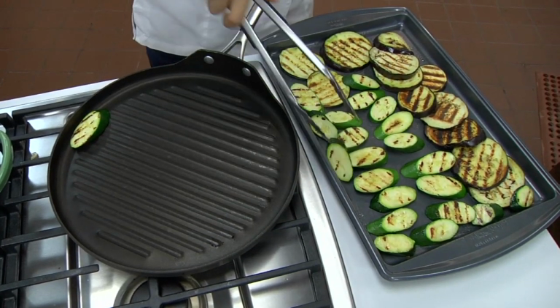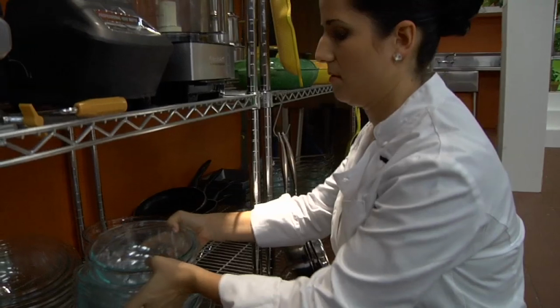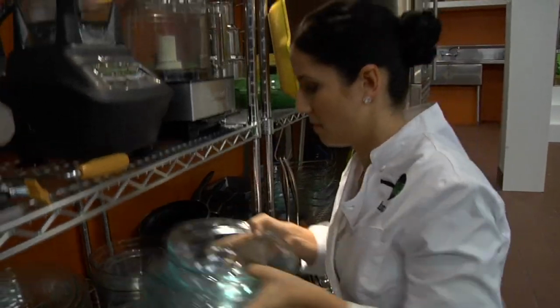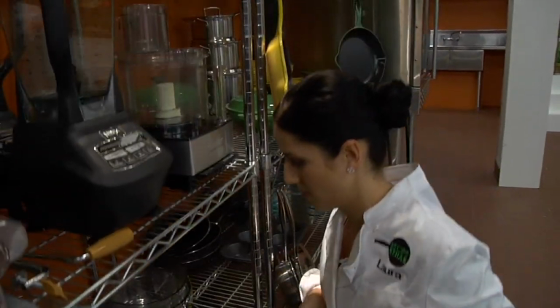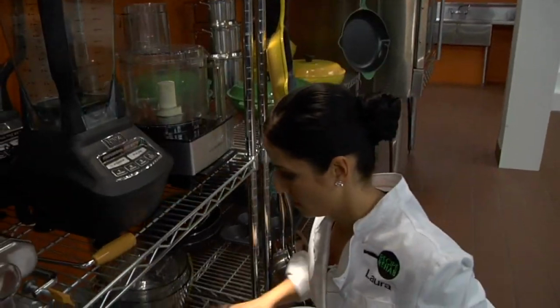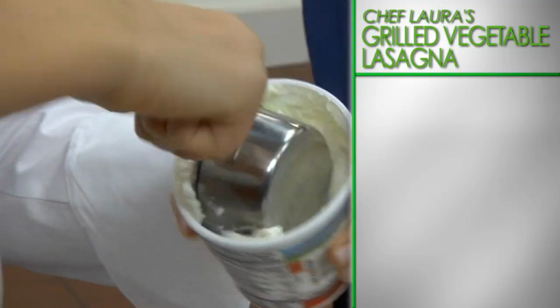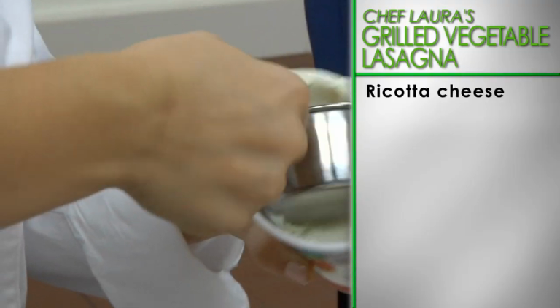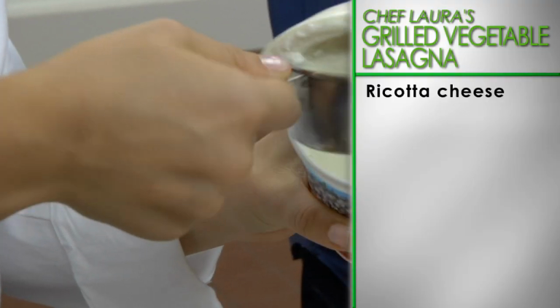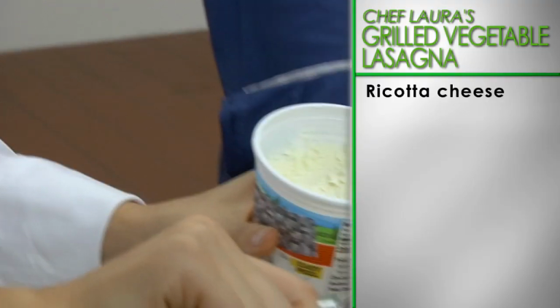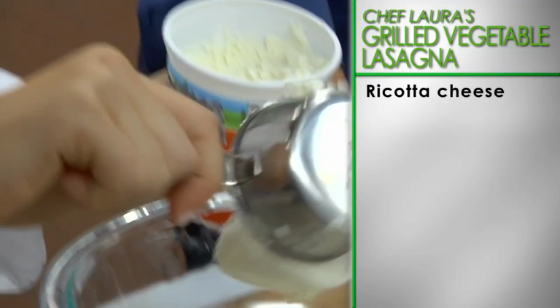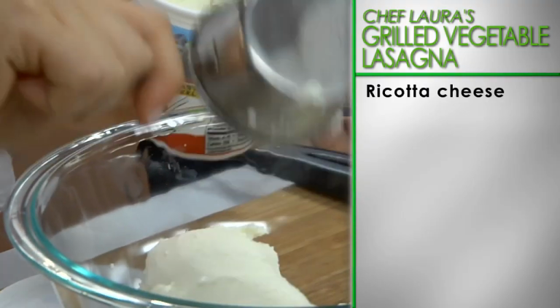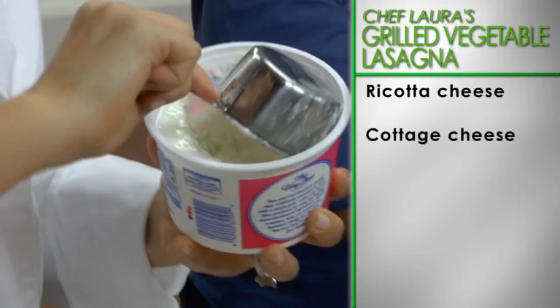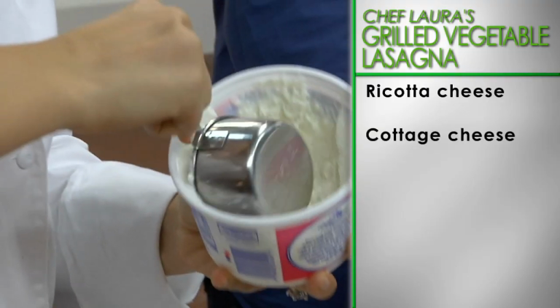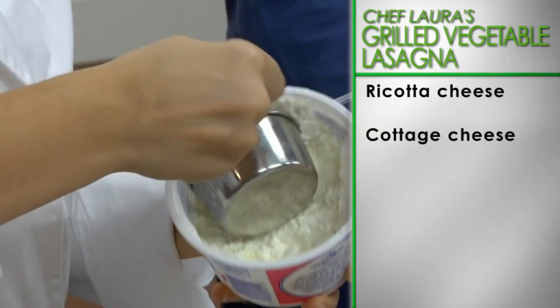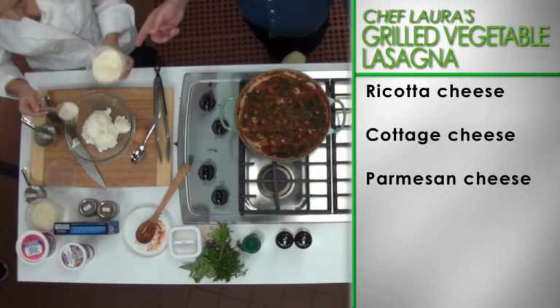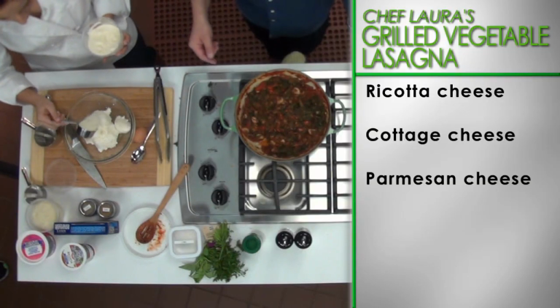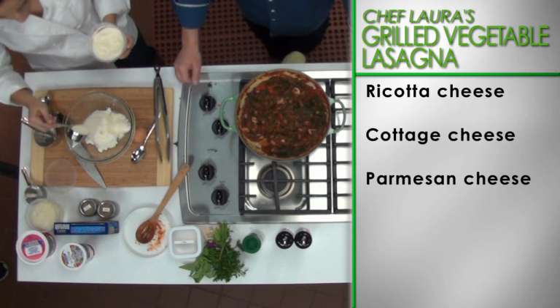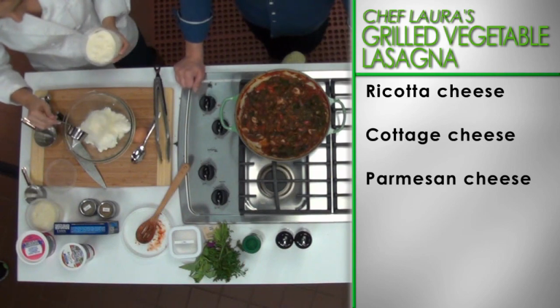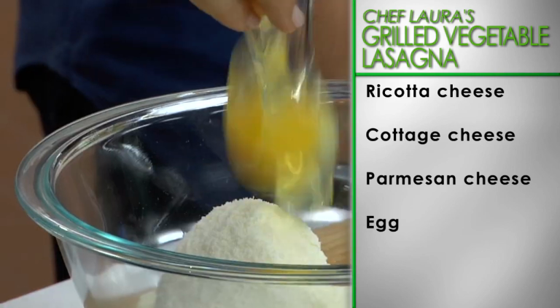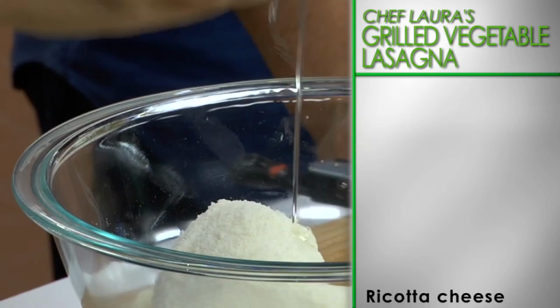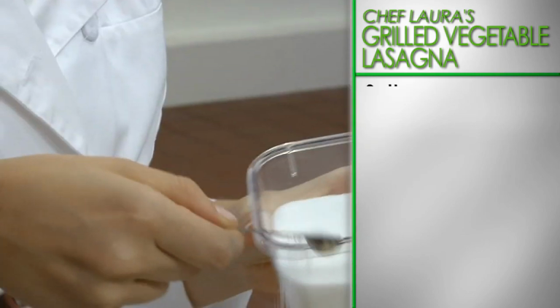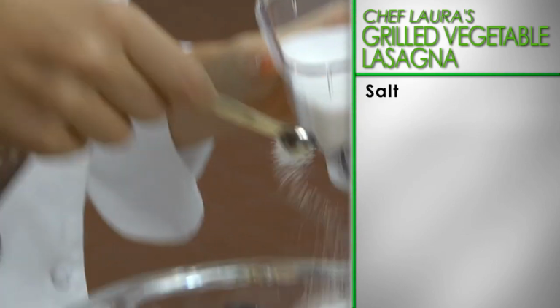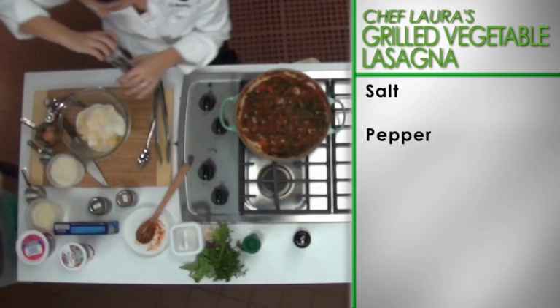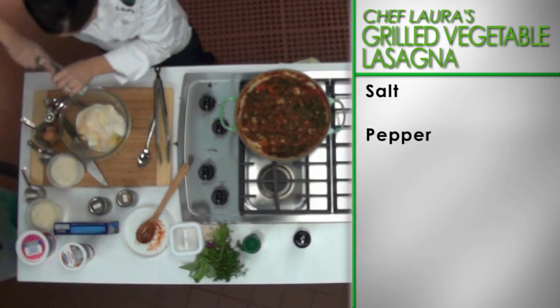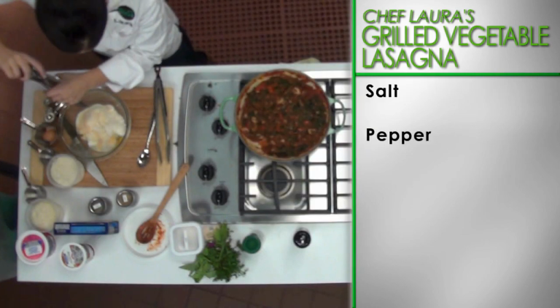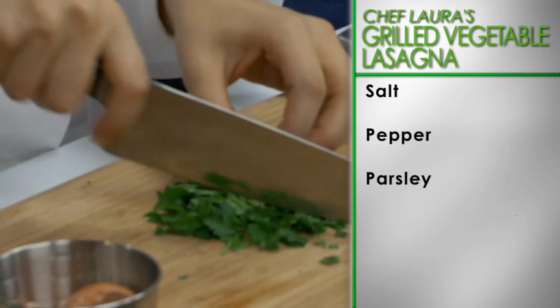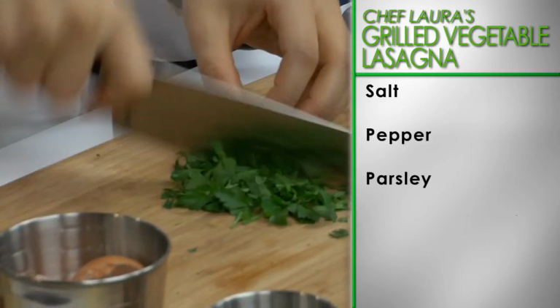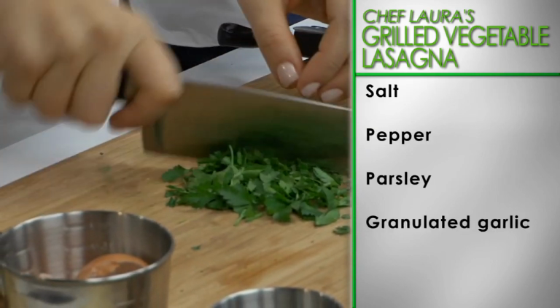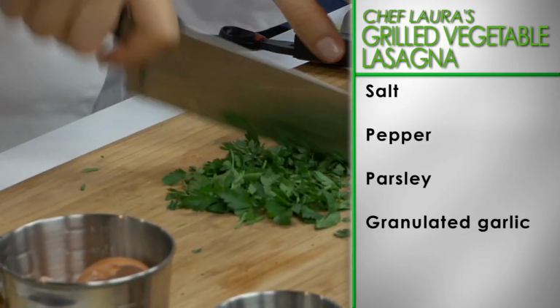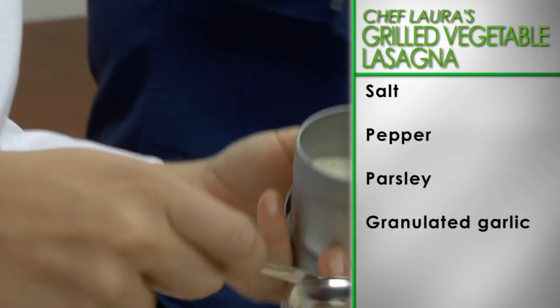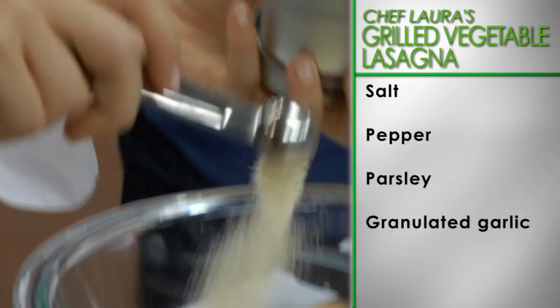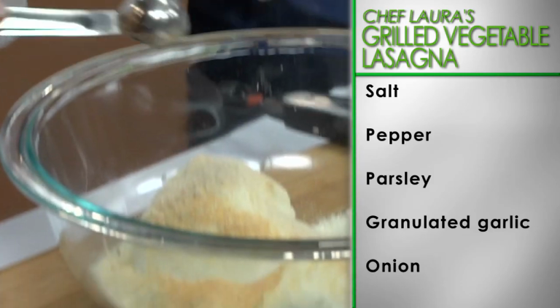Next, take out a large bowl and mix together the ricotta, cottage cheese, parmesan, egg, salt and pepper, parsley, granulated garlic, and onion.